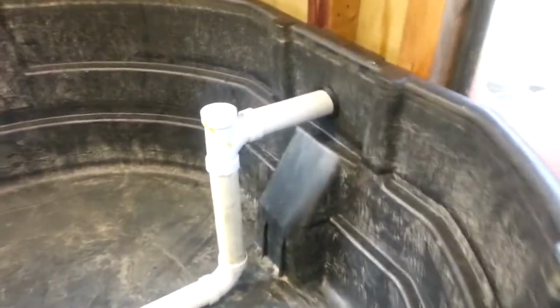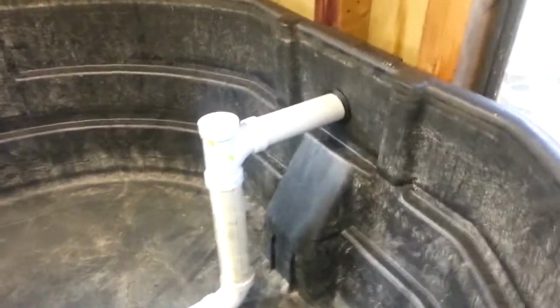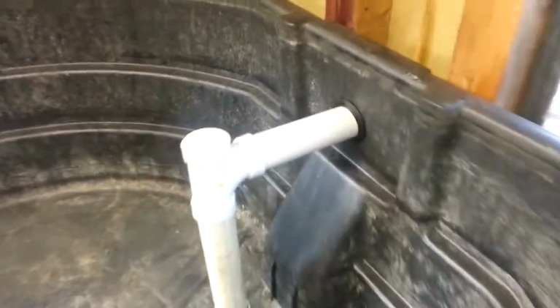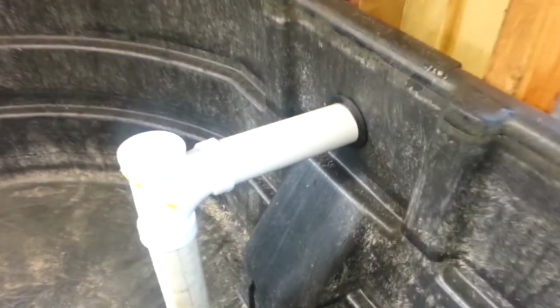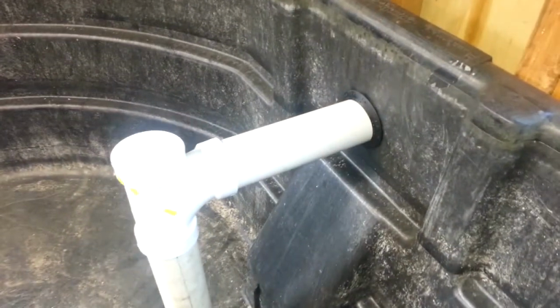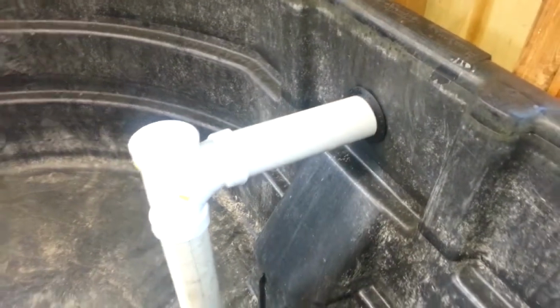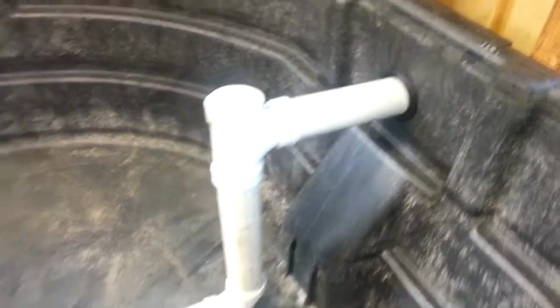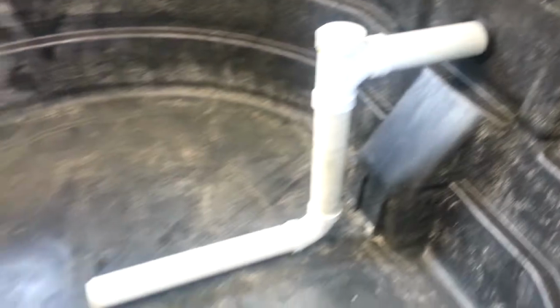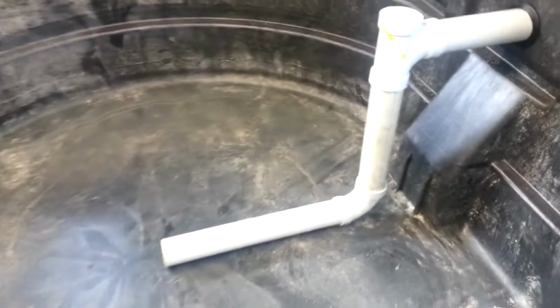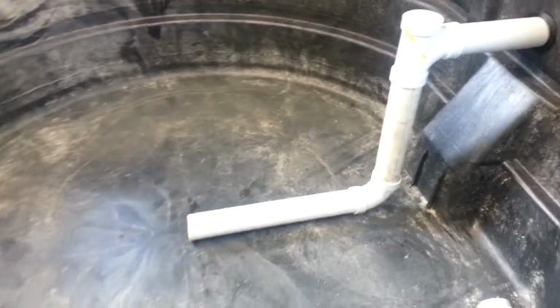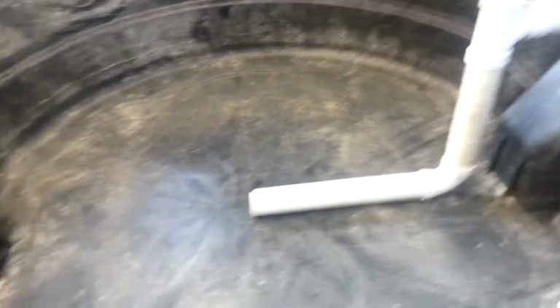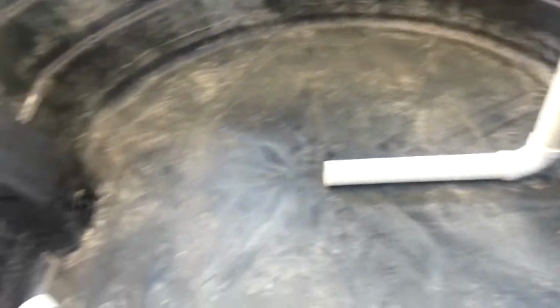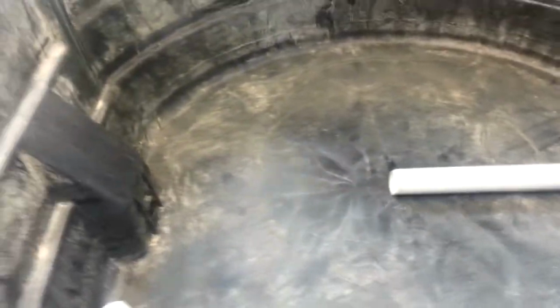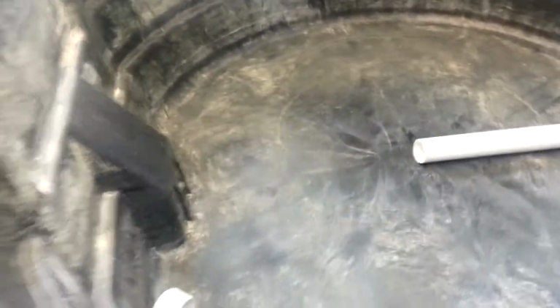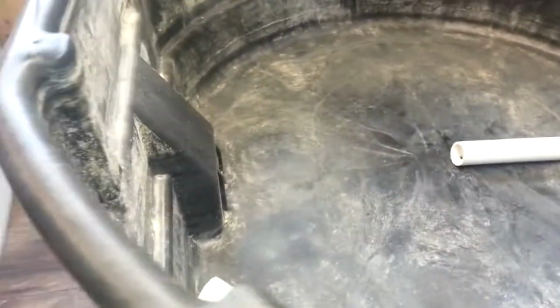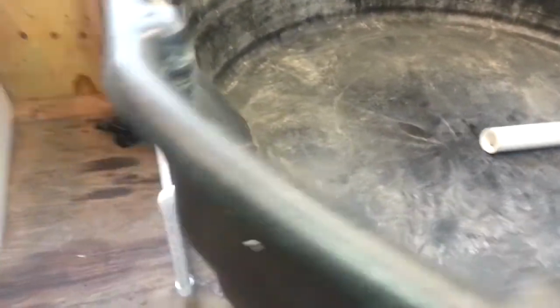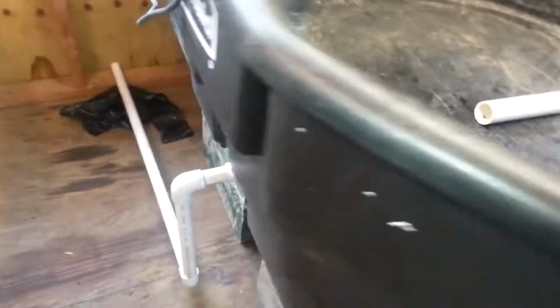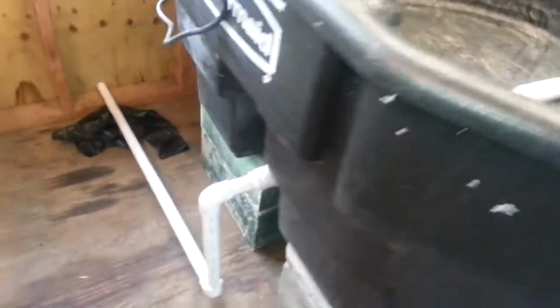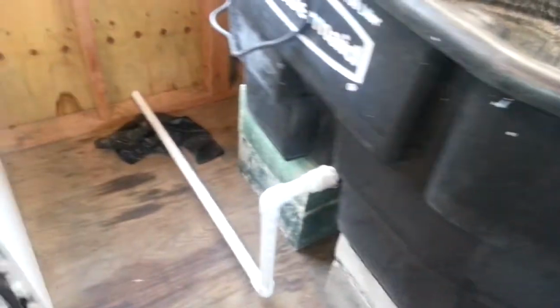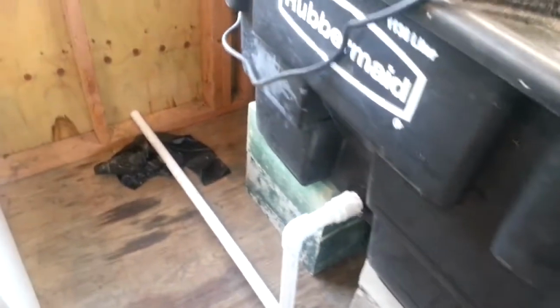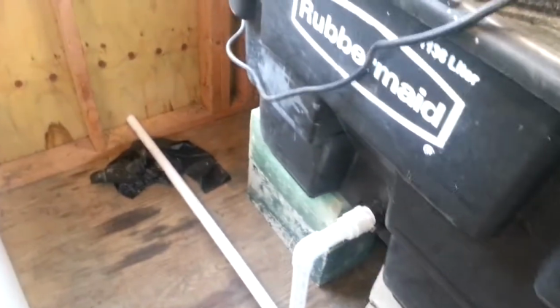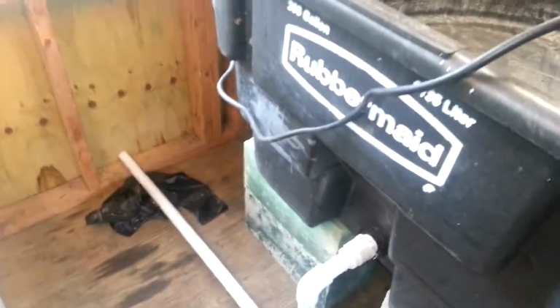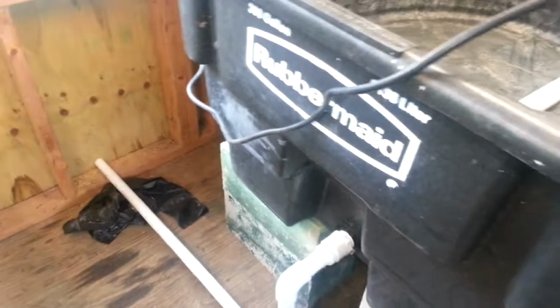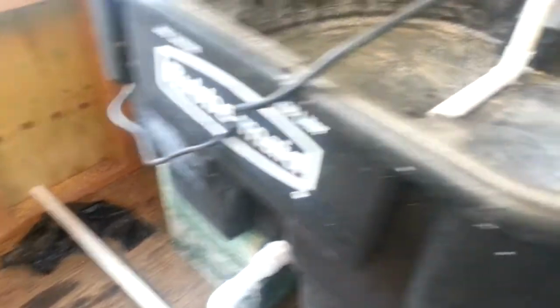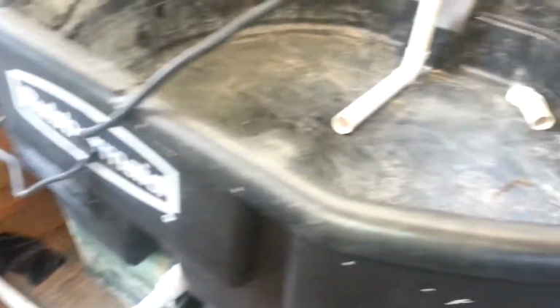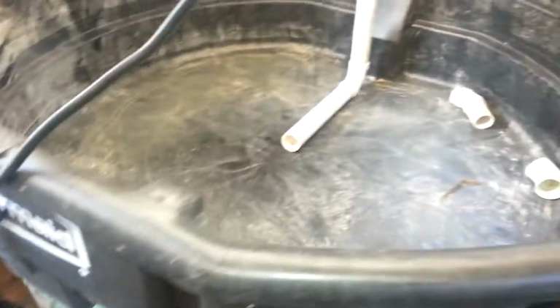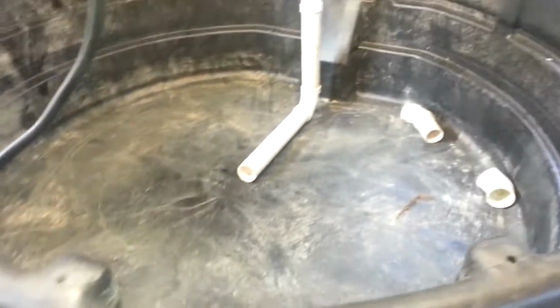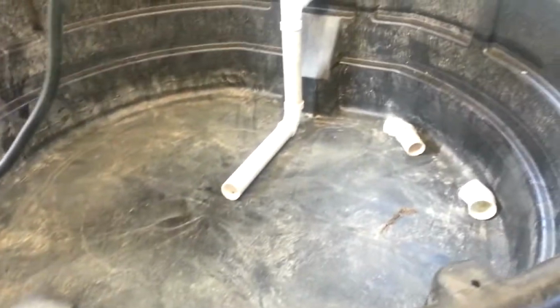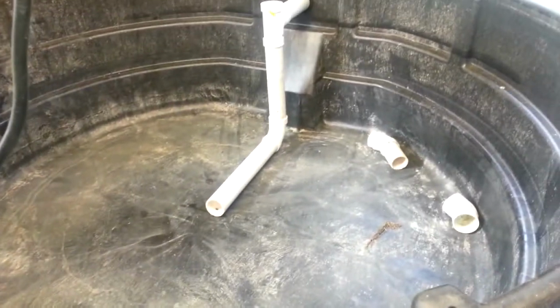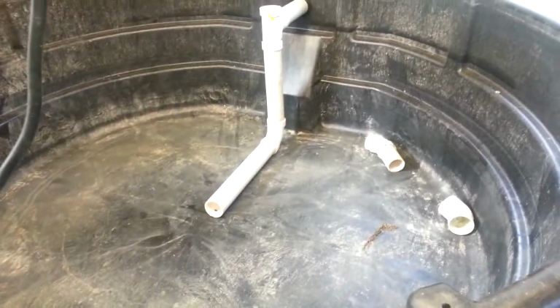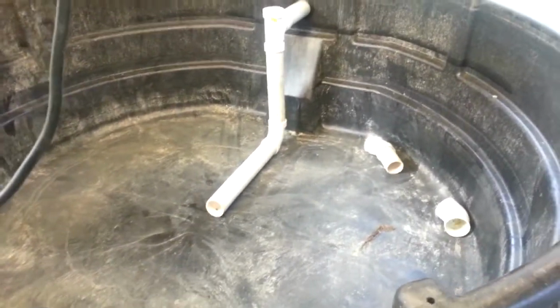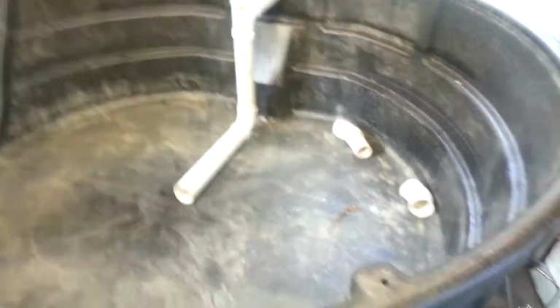We've got them coming in on the uni-seal right there. Let me go outside and show you. Actually, here's my drain — it goes outside. I'll hook up some more stuff to that as well. Let me take you outside and show you the rest of it.